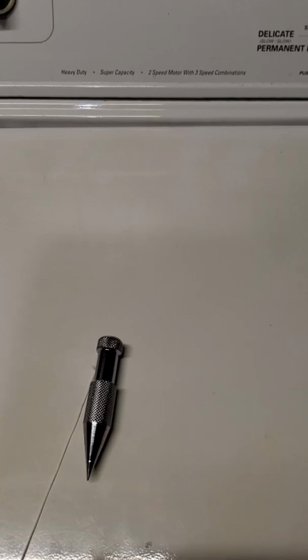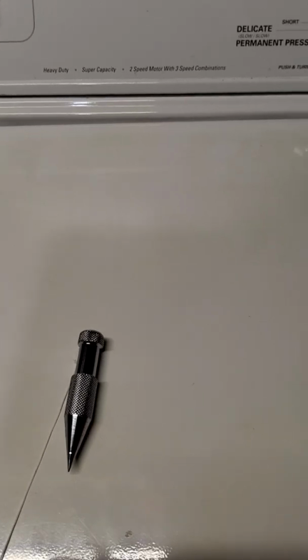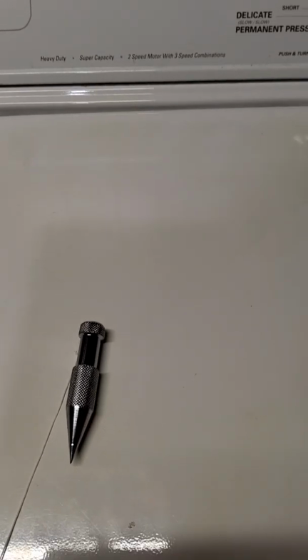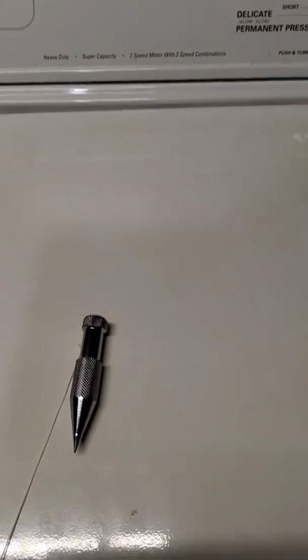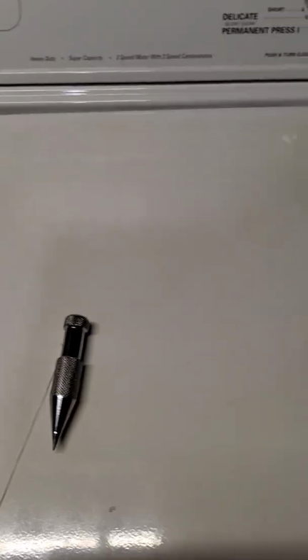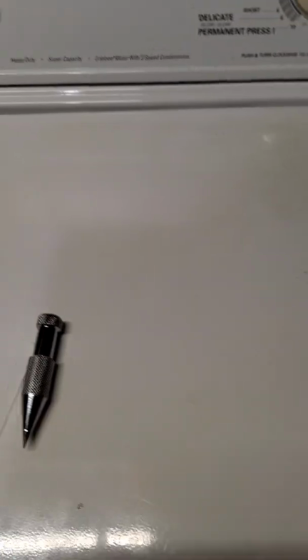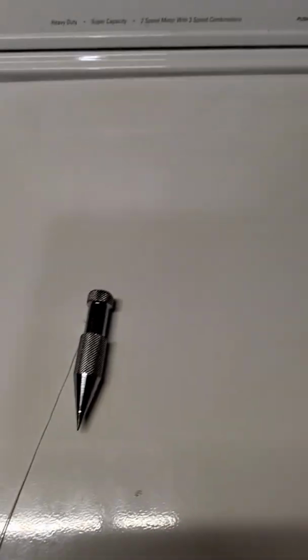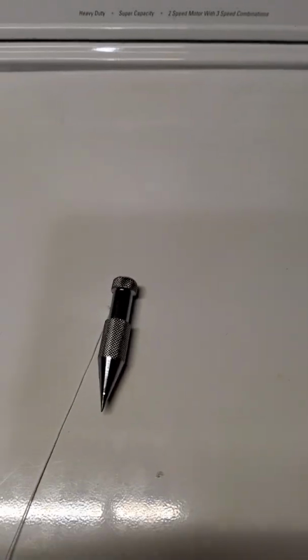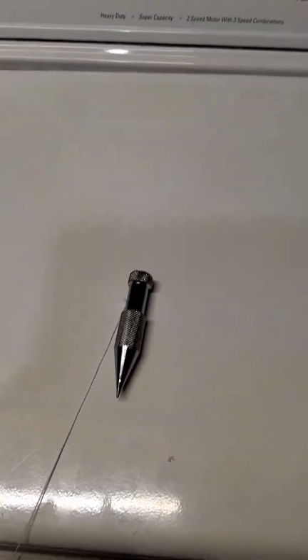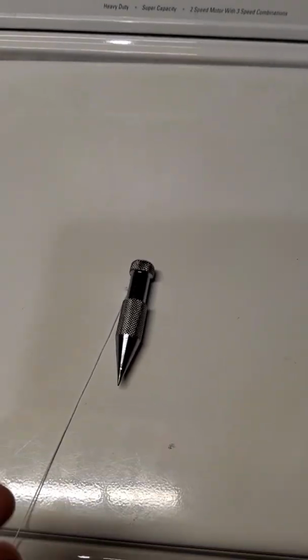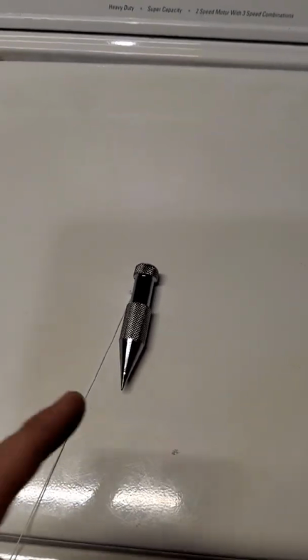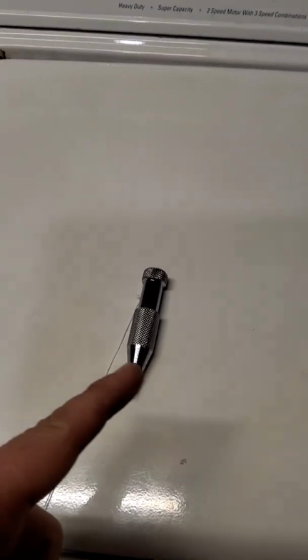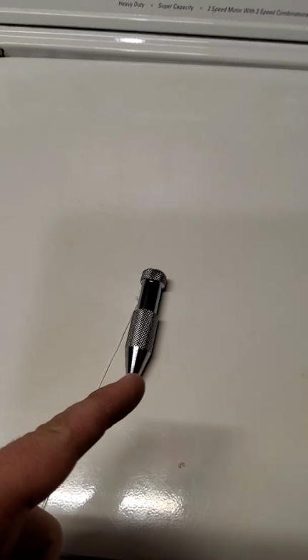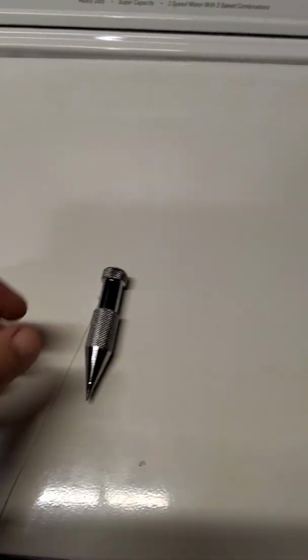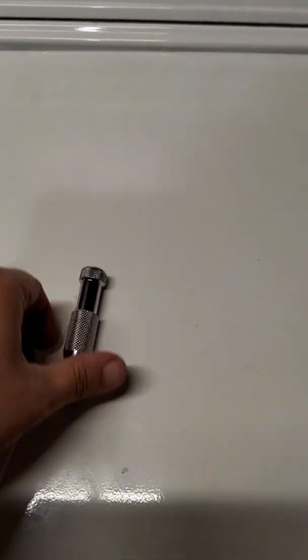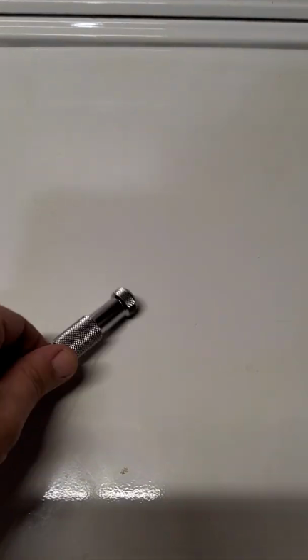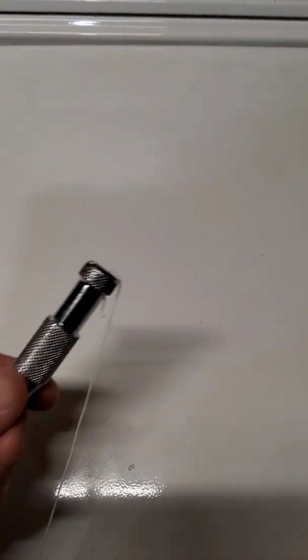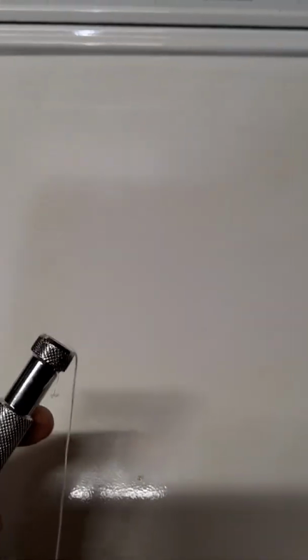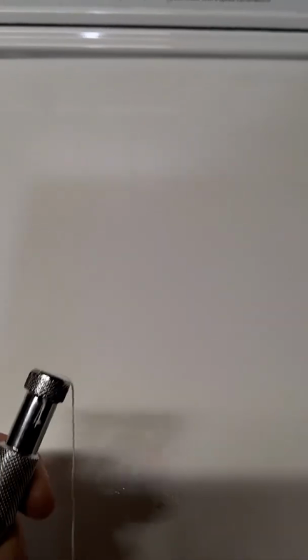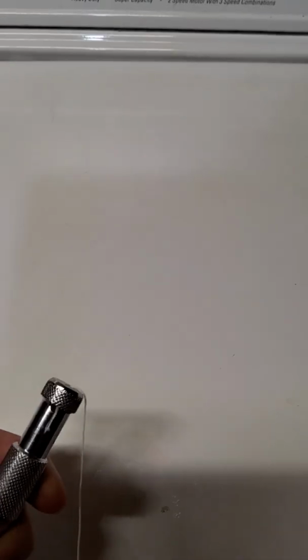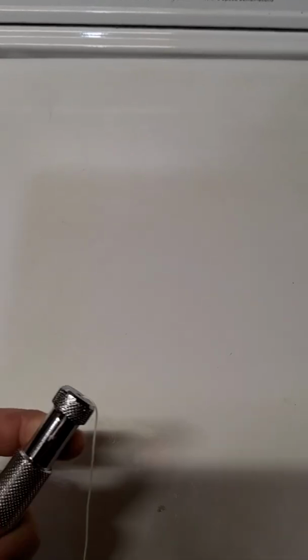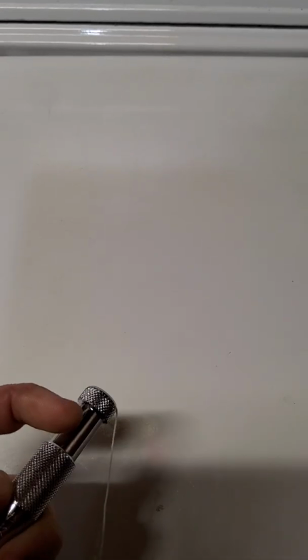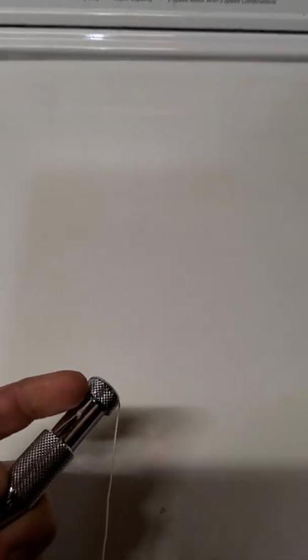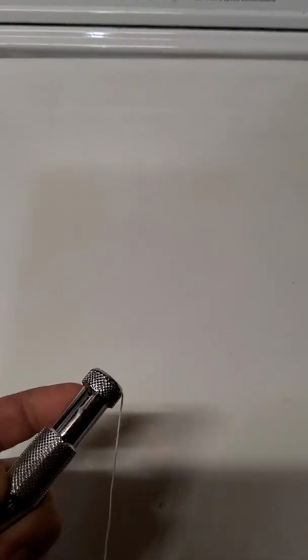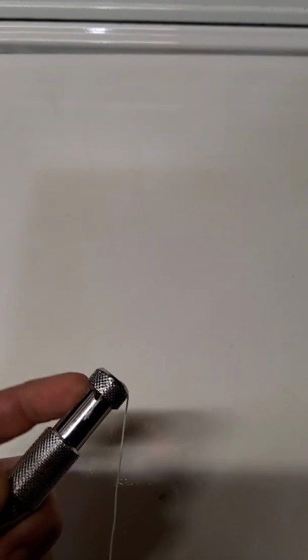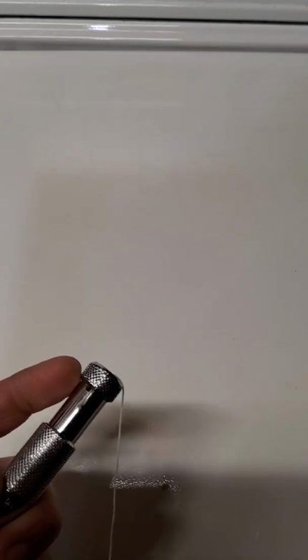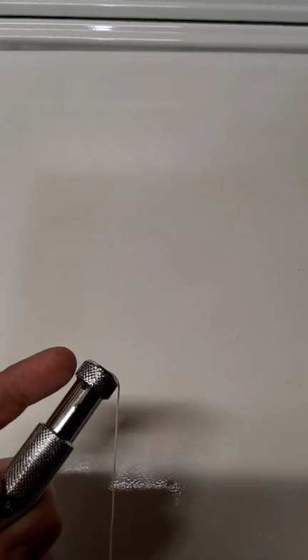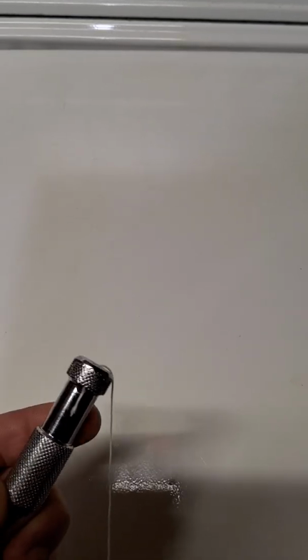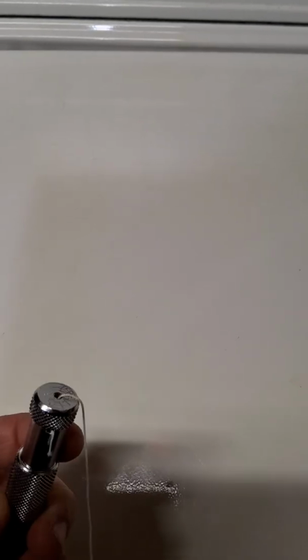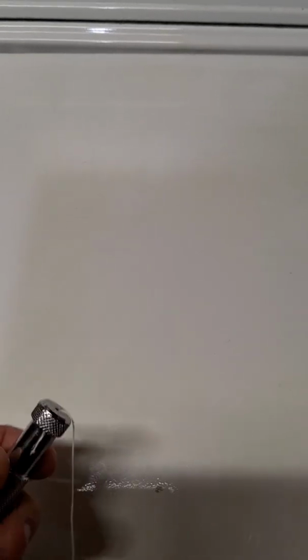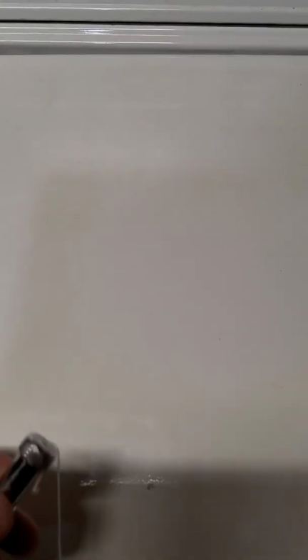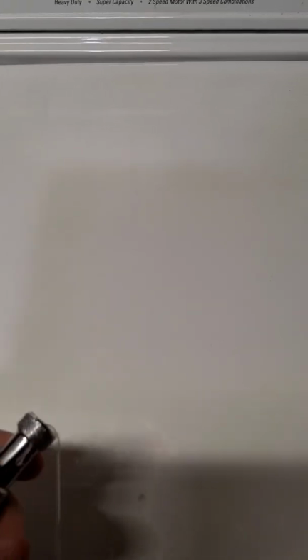Hey guys, just a quick video on how to properly tie a knot in the Harbor Freight plumb bob. I've seen a lot of guys tying loops and hooking around this top edge and then hanging it. That's not the way you do it.